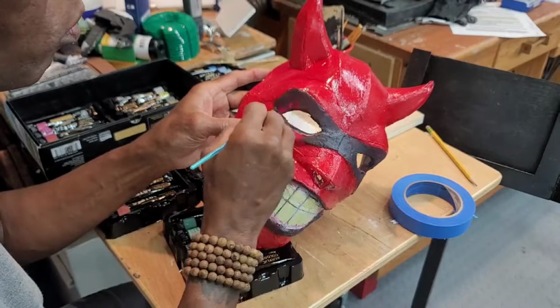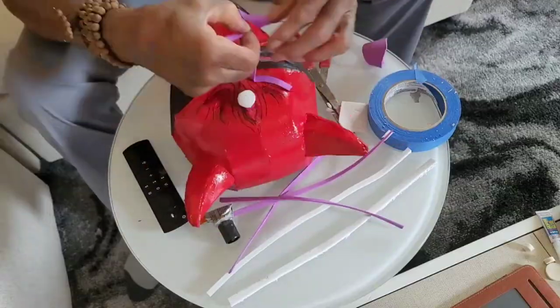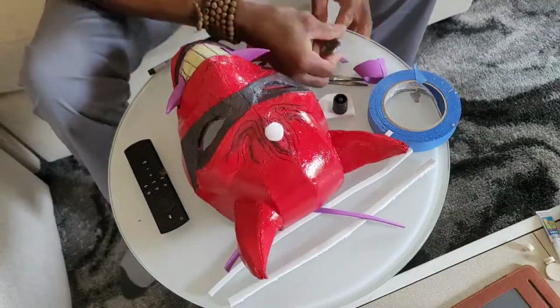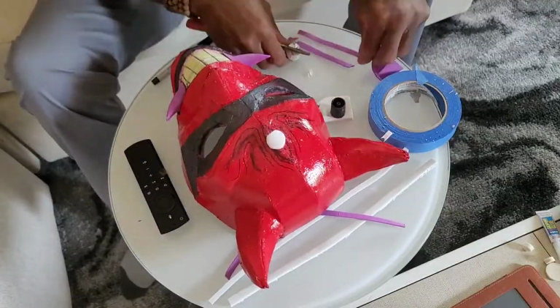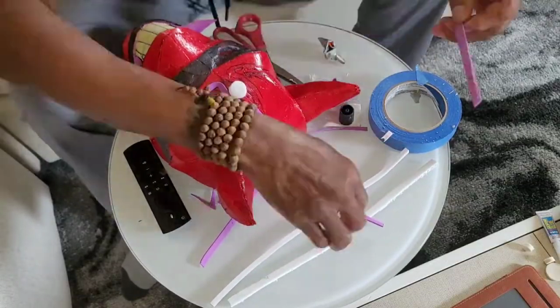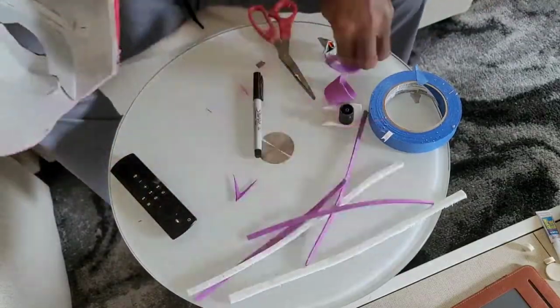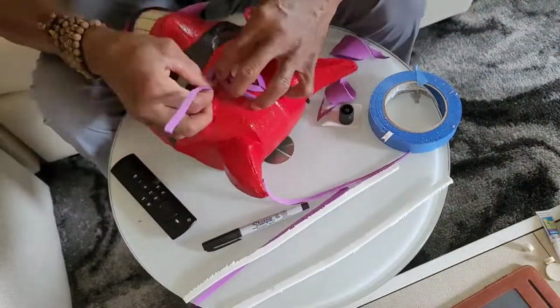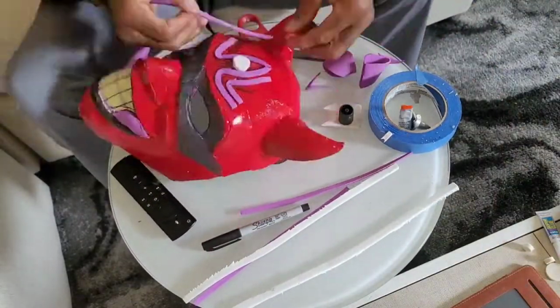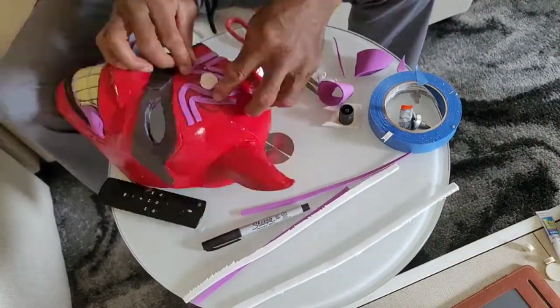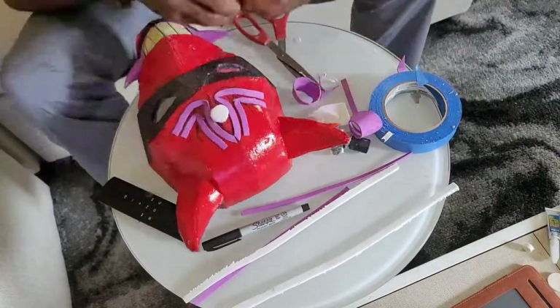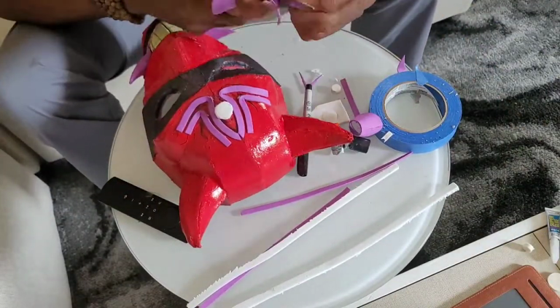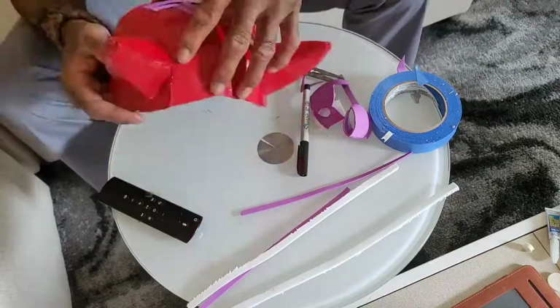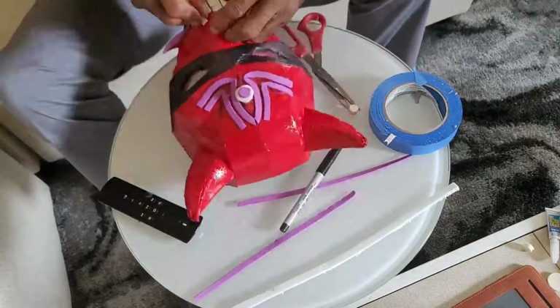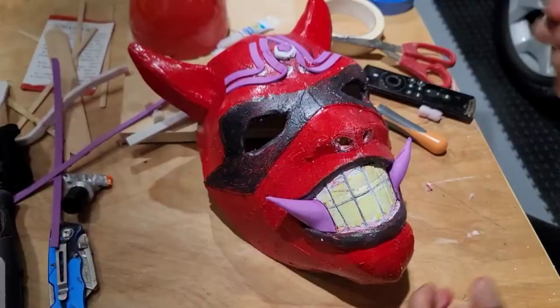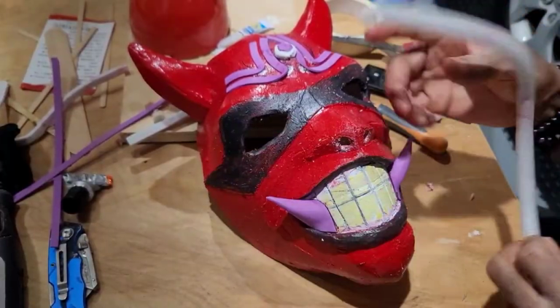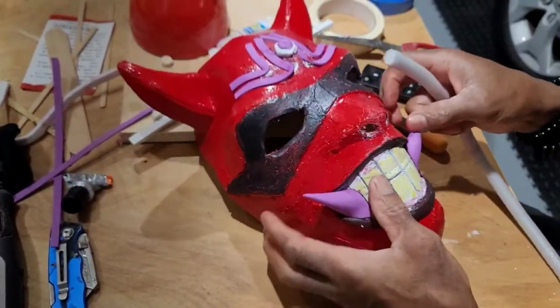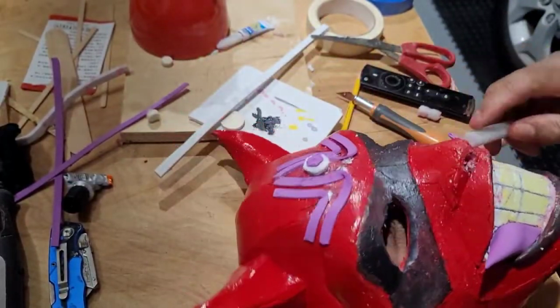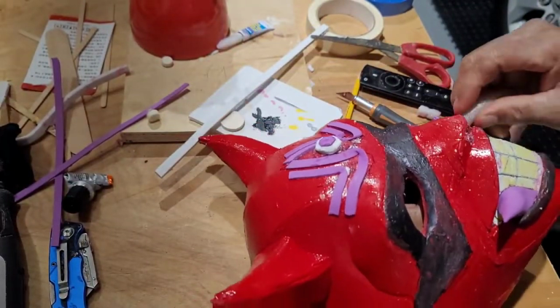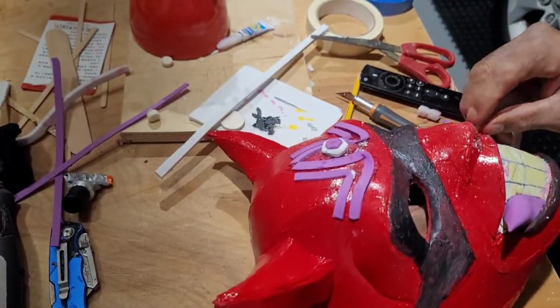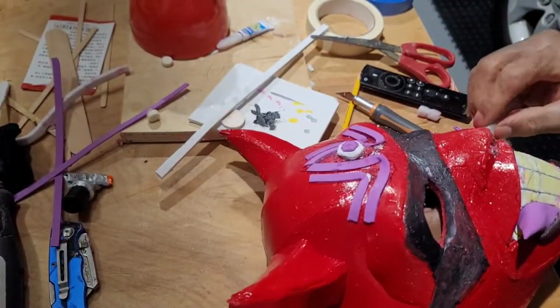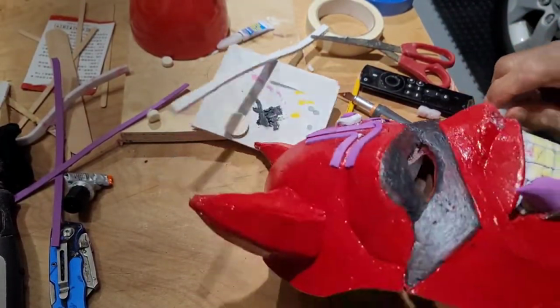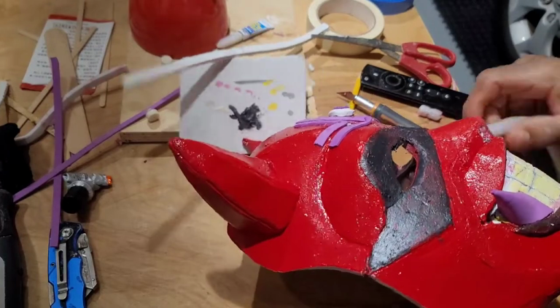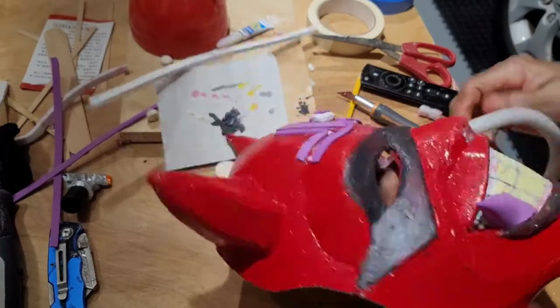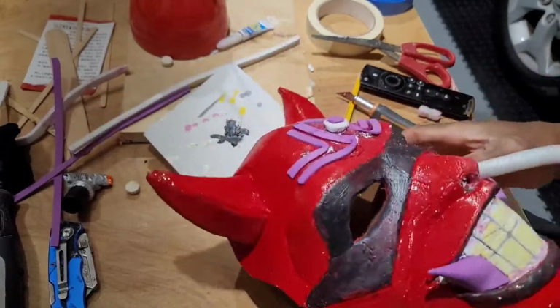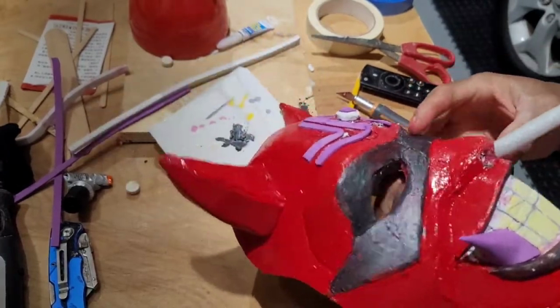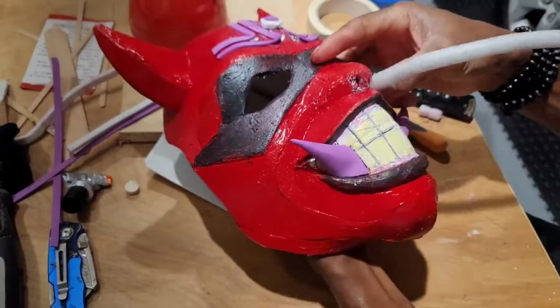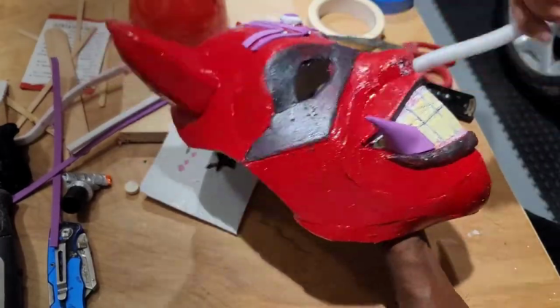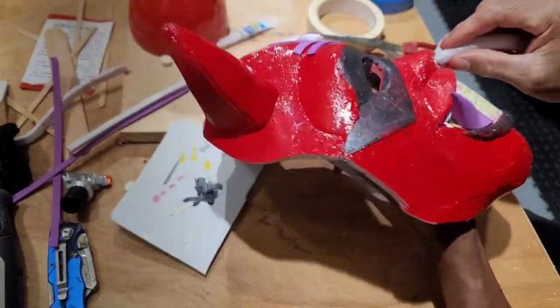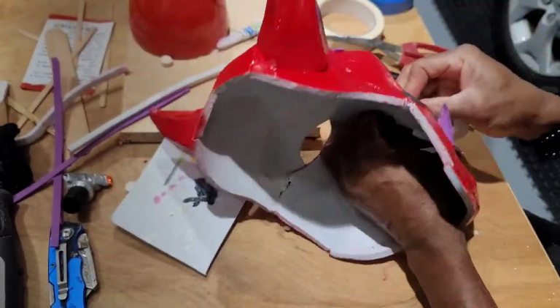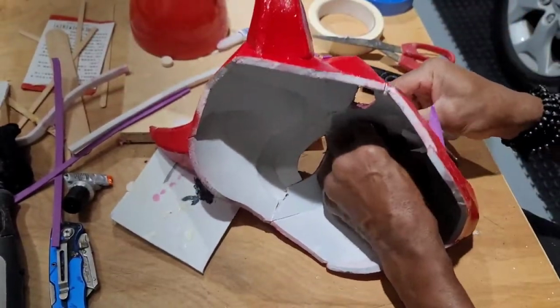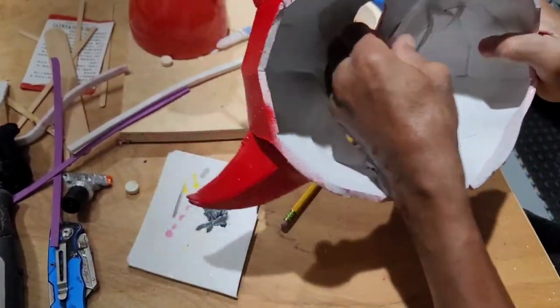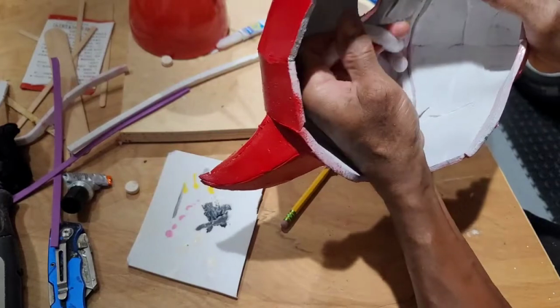I utilized some strips of 2mm EVA foam to add a tribal detail to the forehead. Then I utilized a piece of a foam dowel to create sort of a snake that'll be wrapping through his nostrils and out of his eyes.